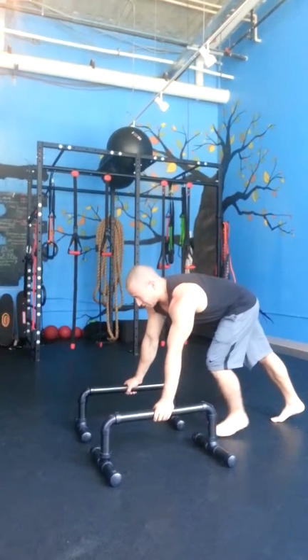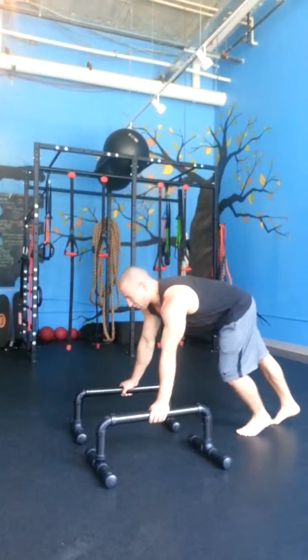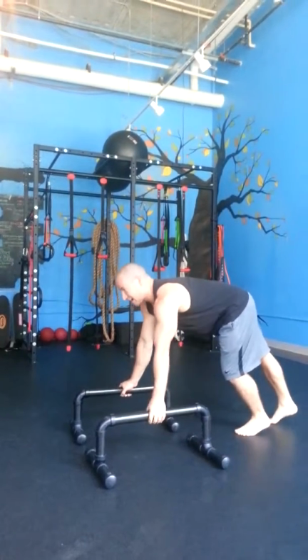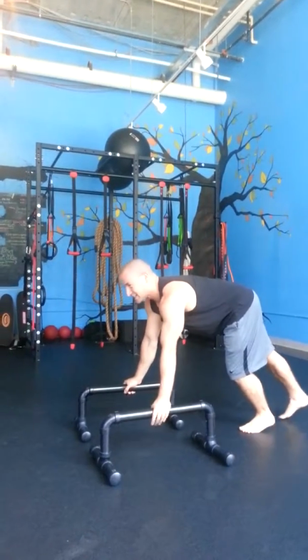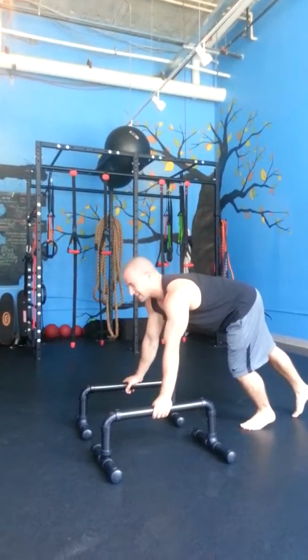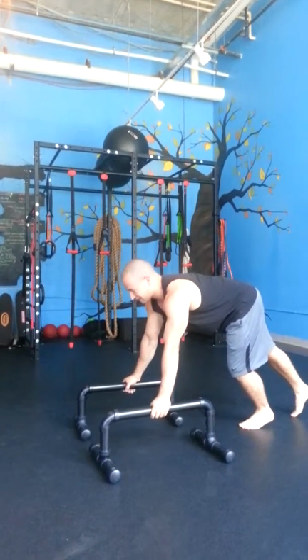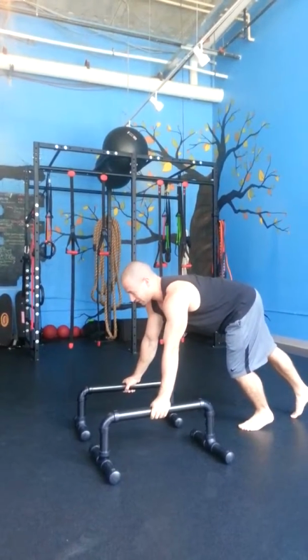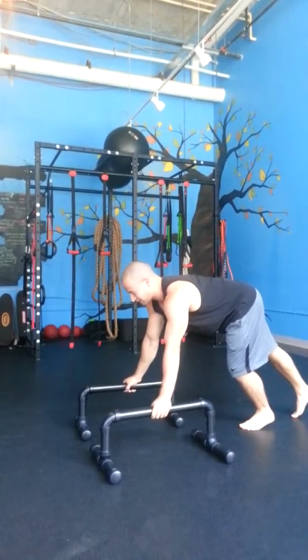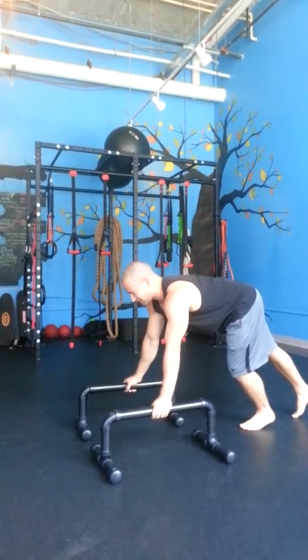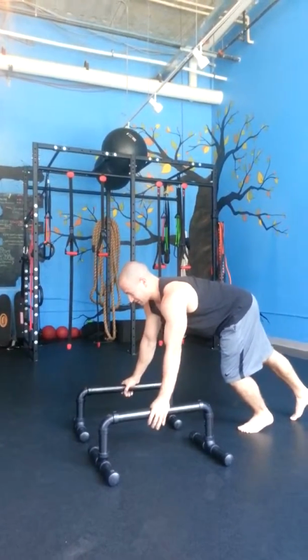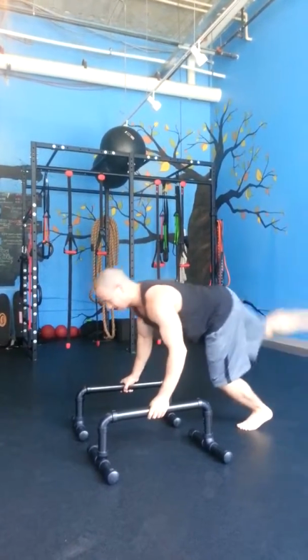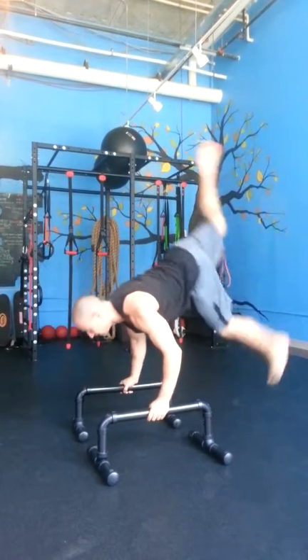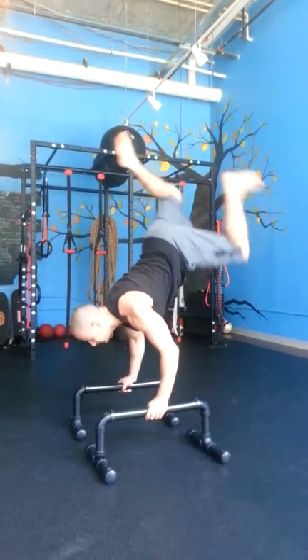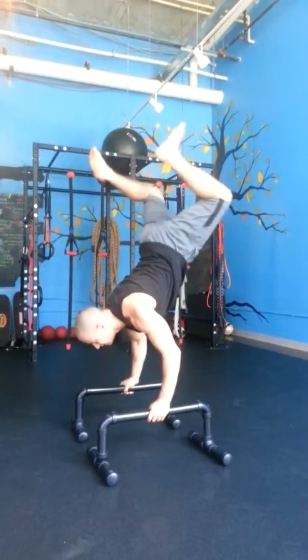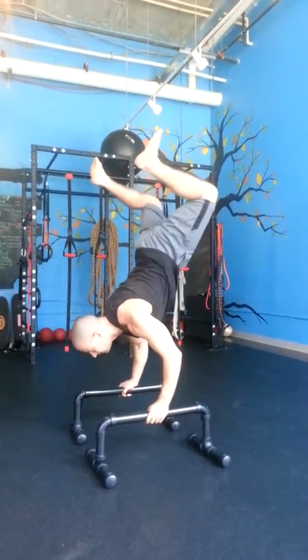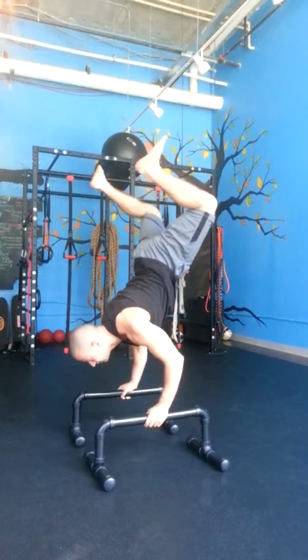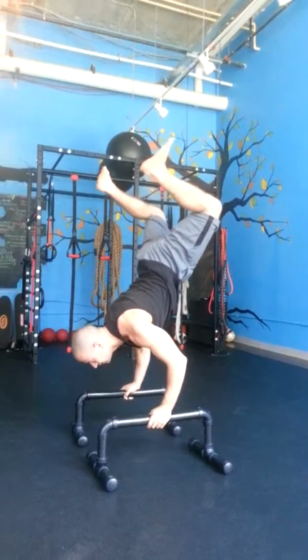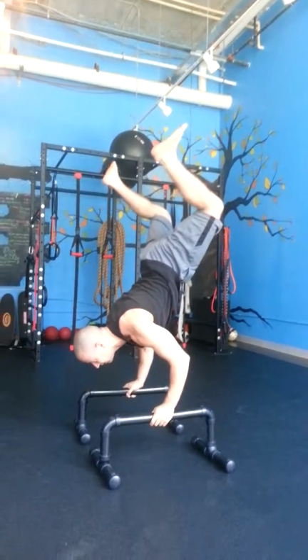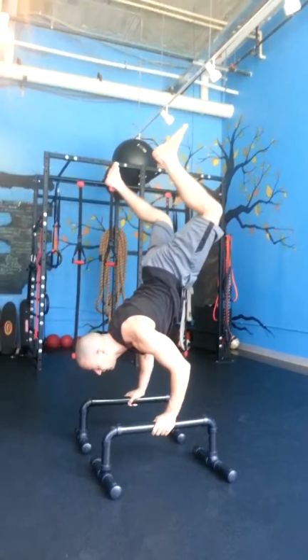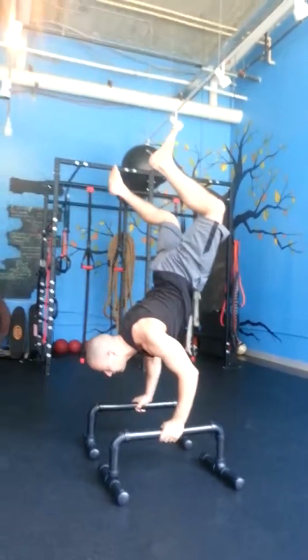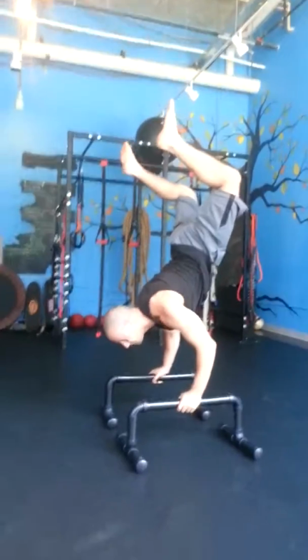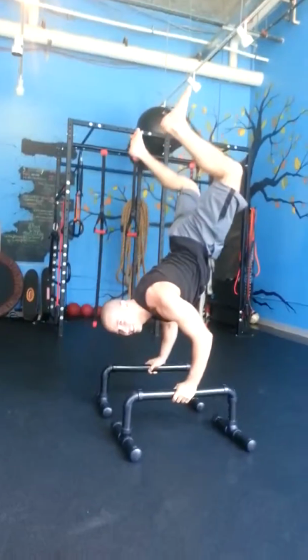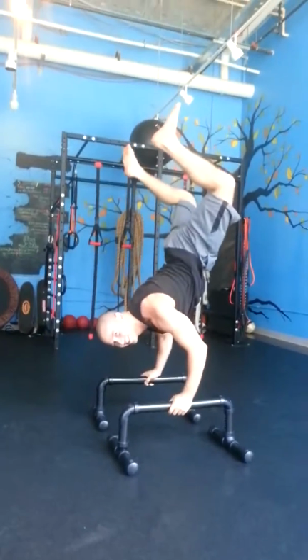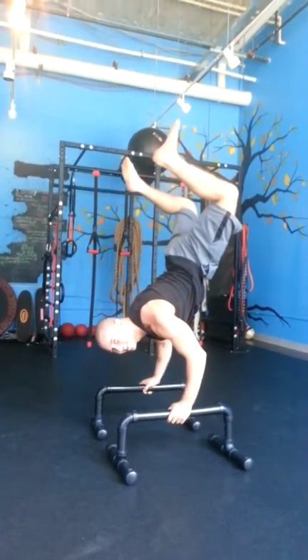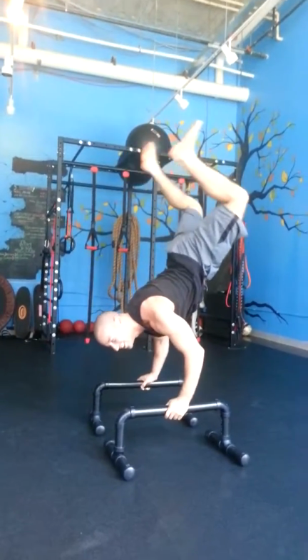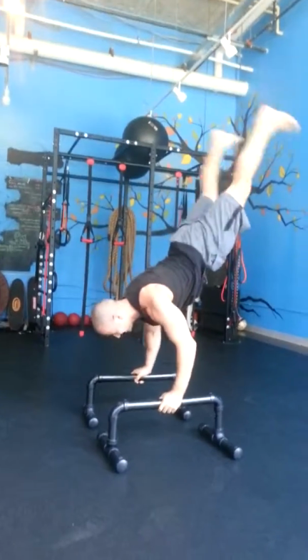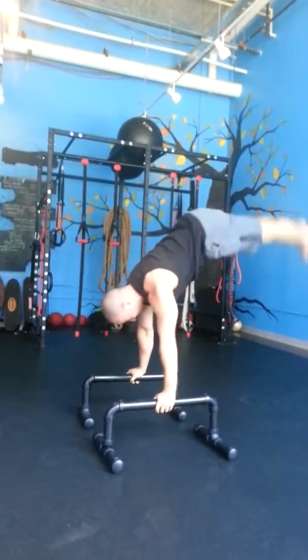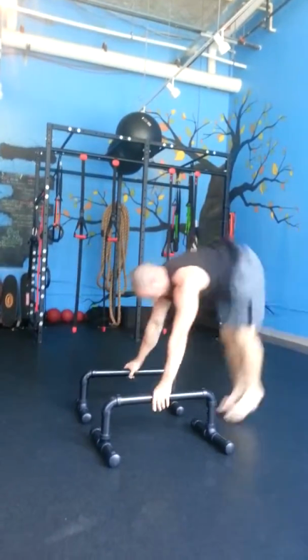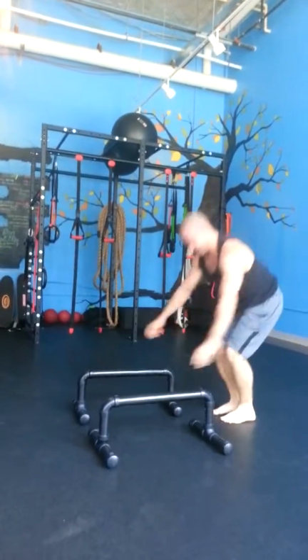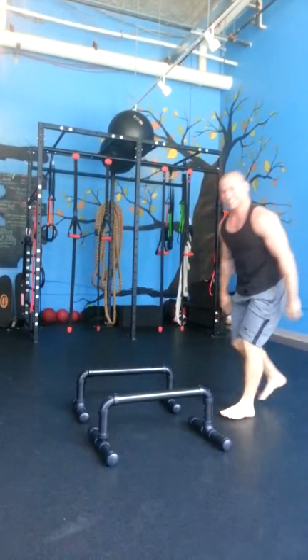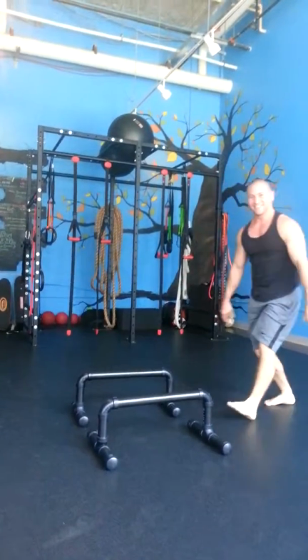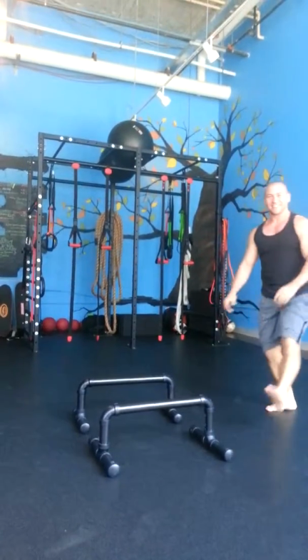The worst handstand, let's see what I can do. That's actually probably how mine looks.